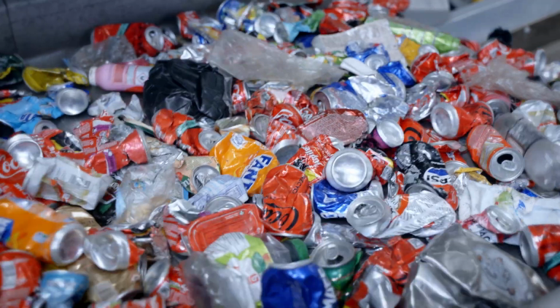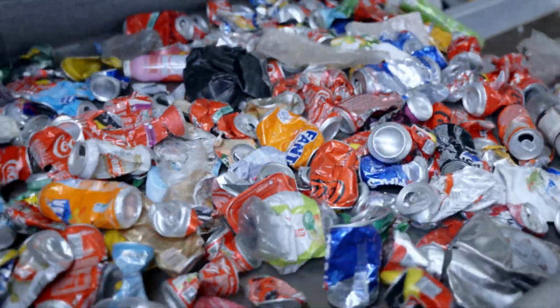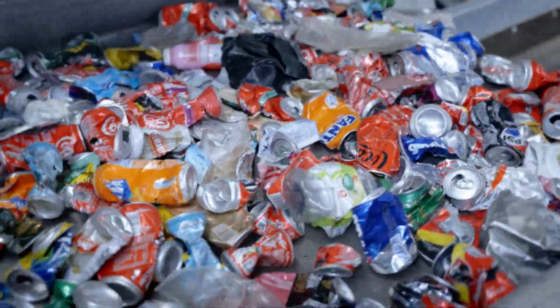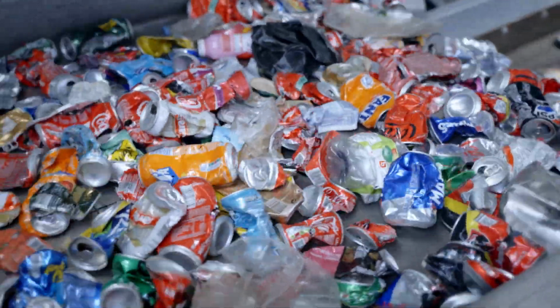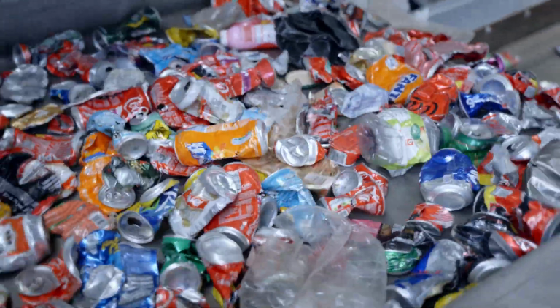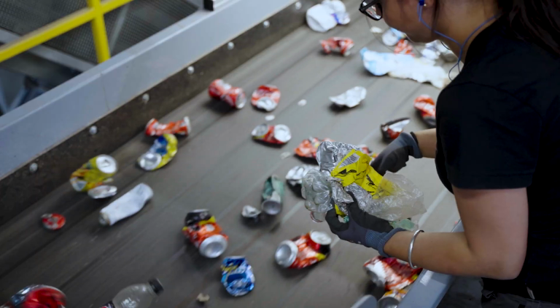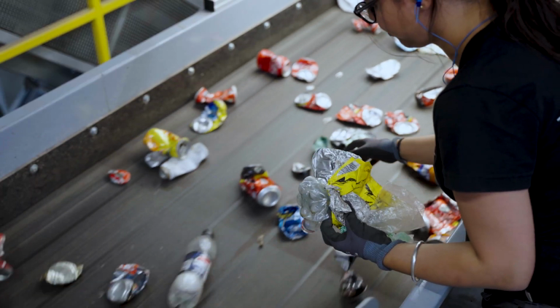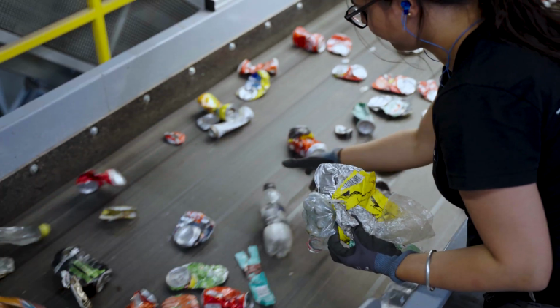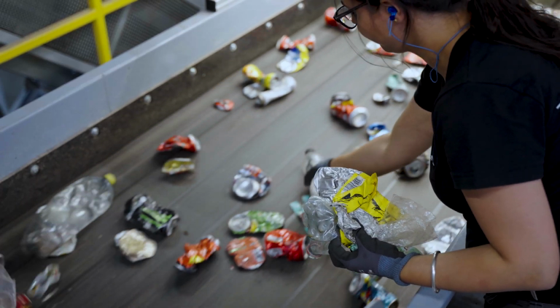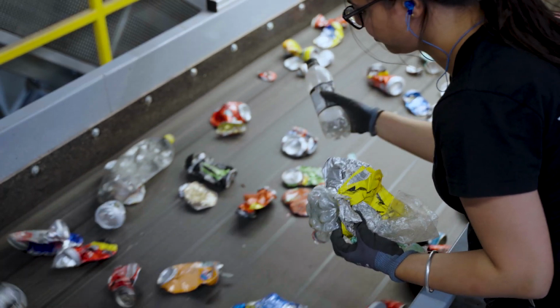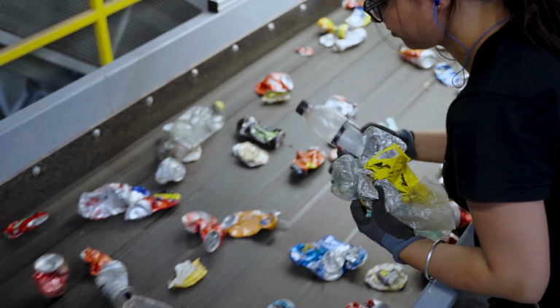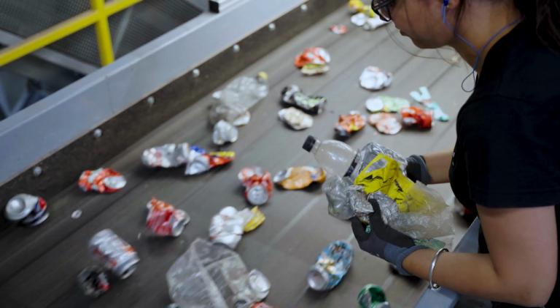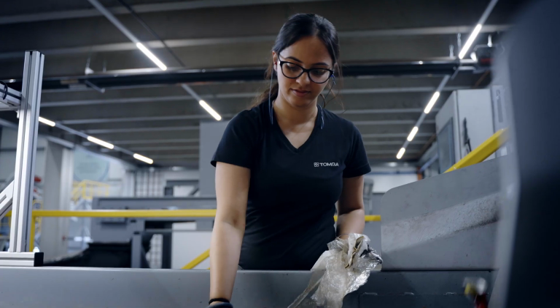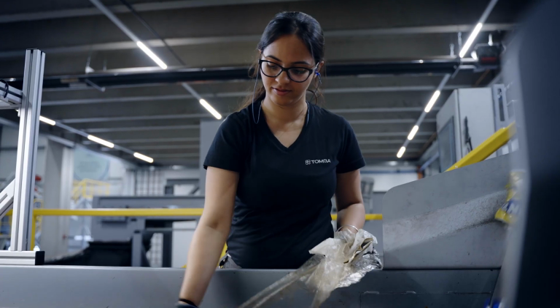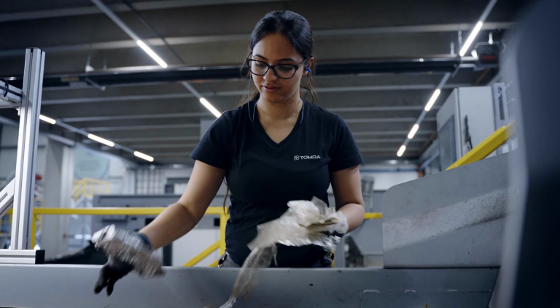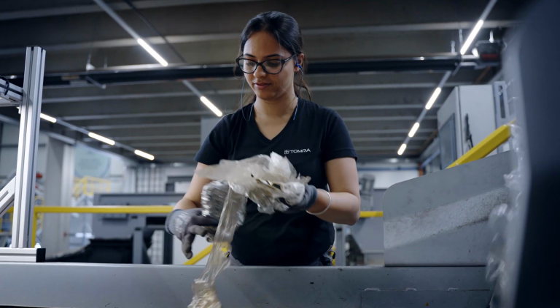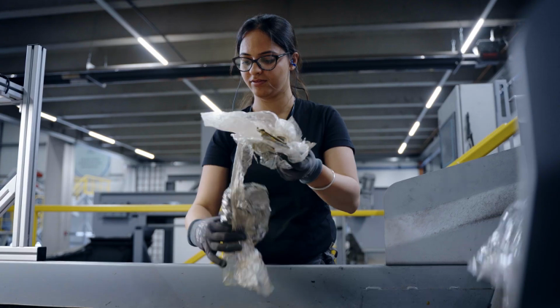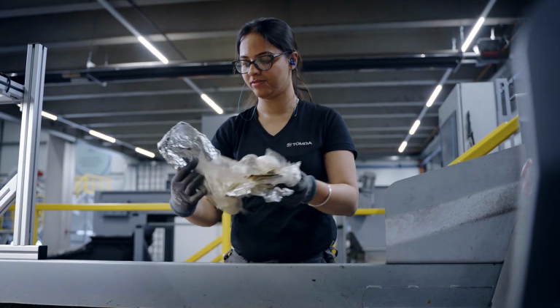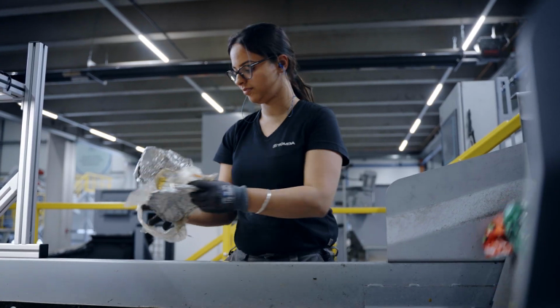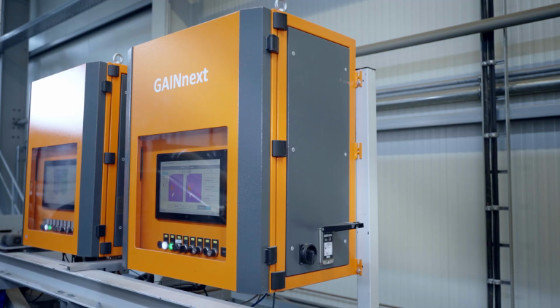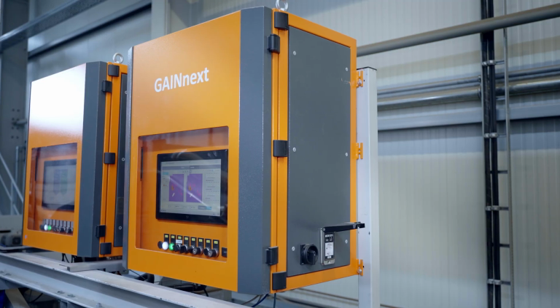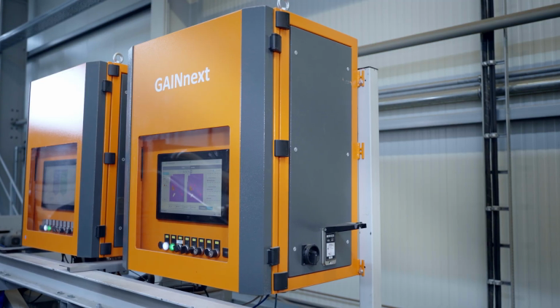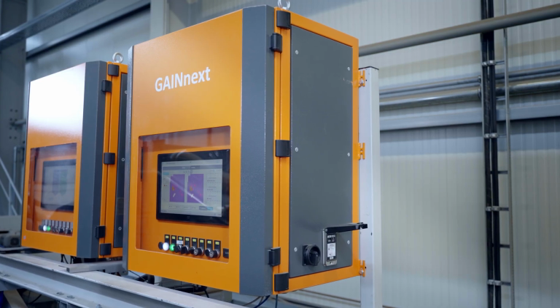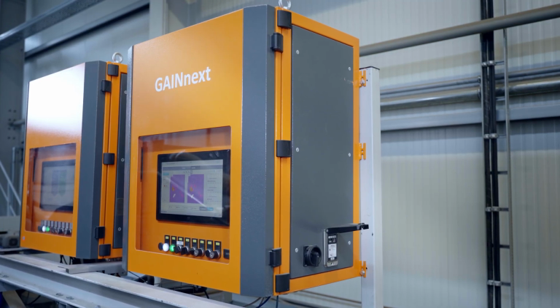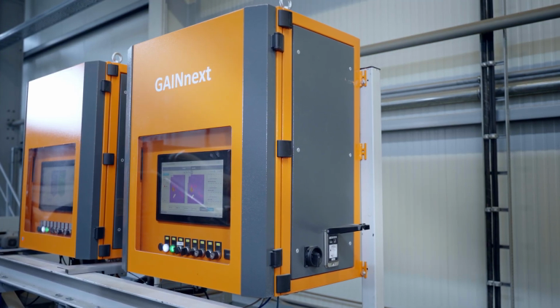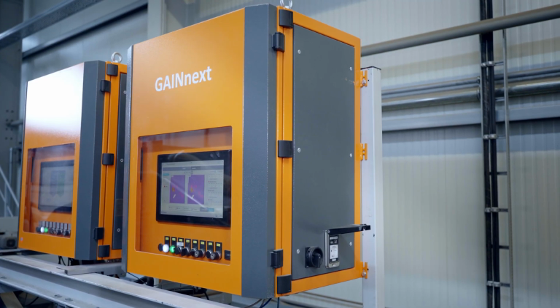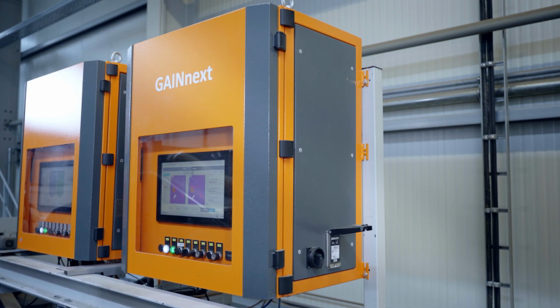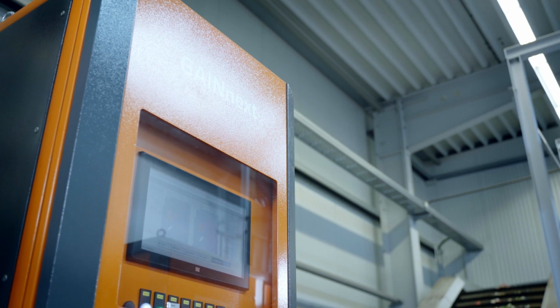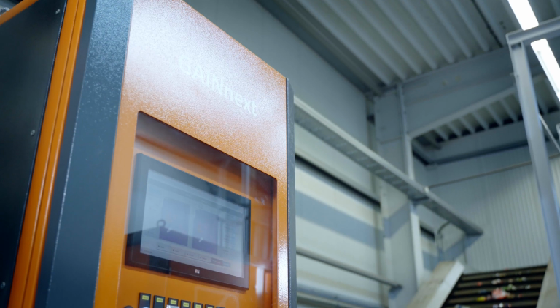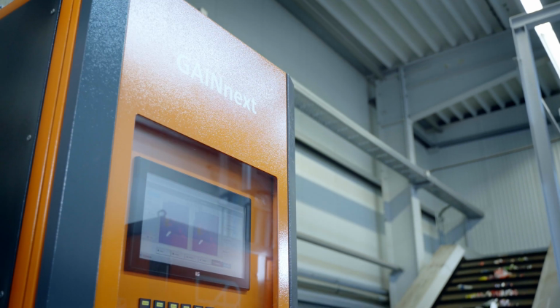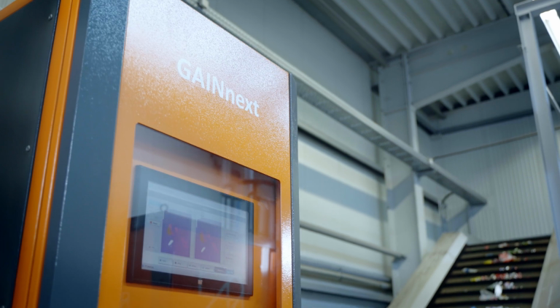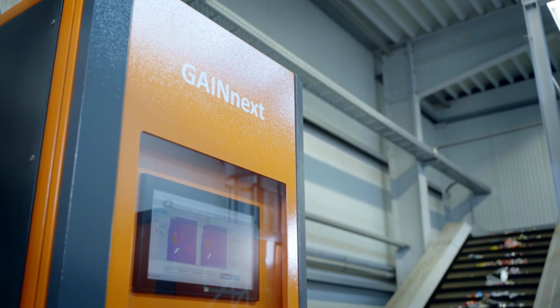Recovering aluminum UBCs from waste streams has often been a labor-intensive and time-consuming process, until now. Today, the AI-powered intelligence of GainNext is reshaping the future of recycling.